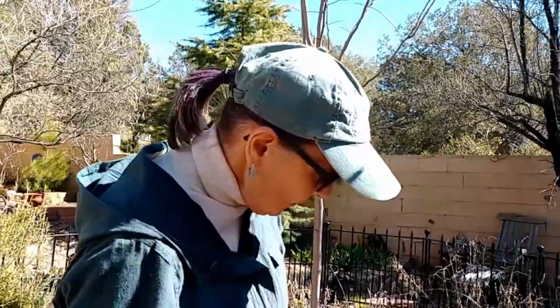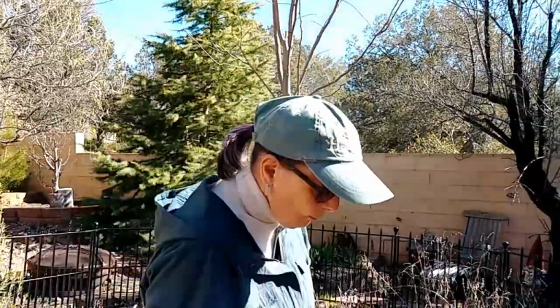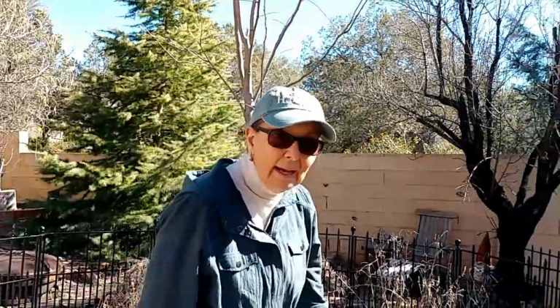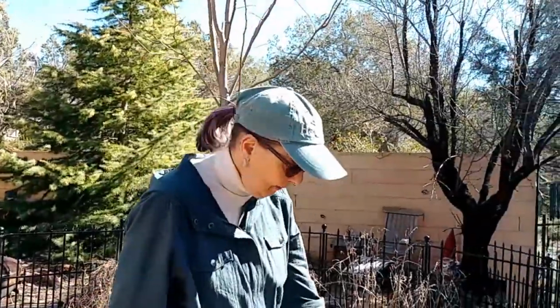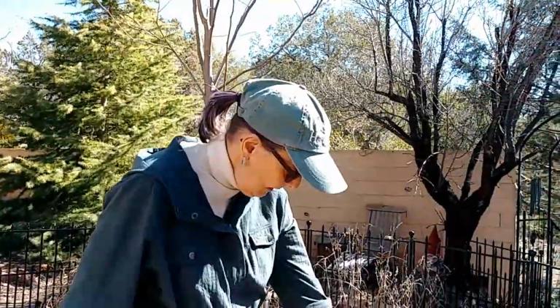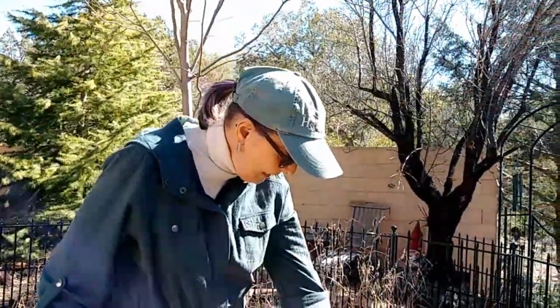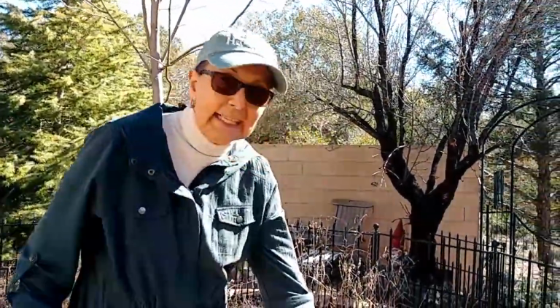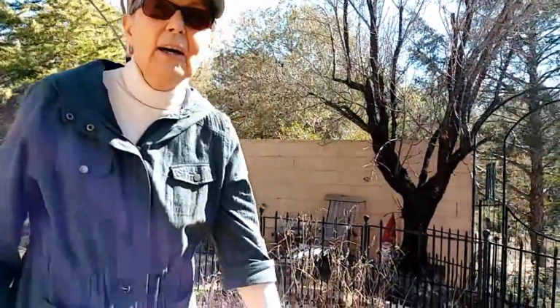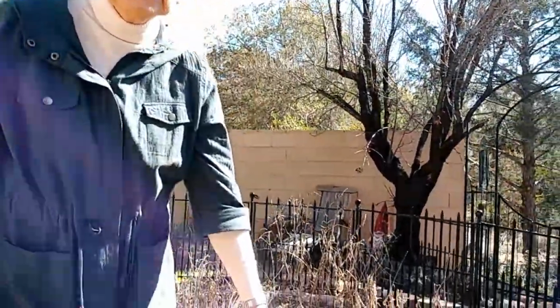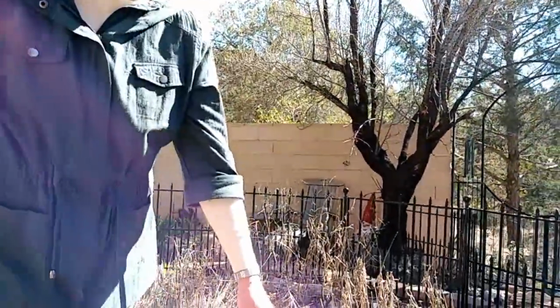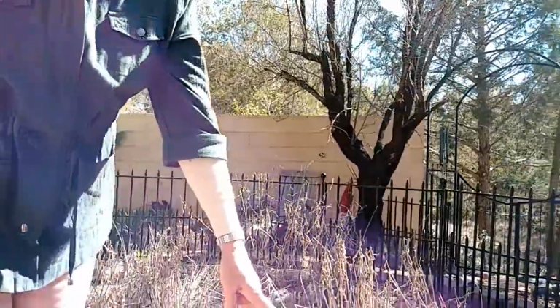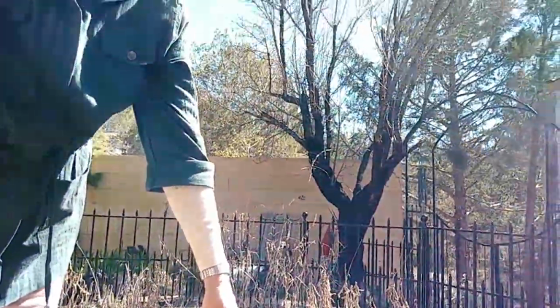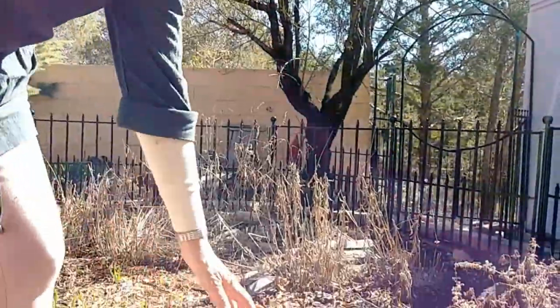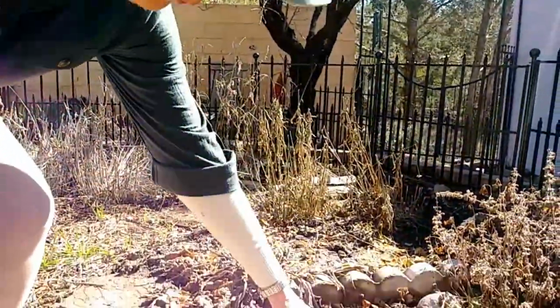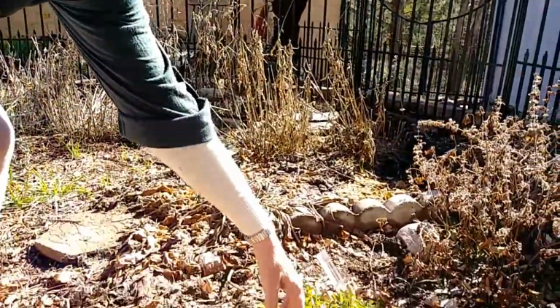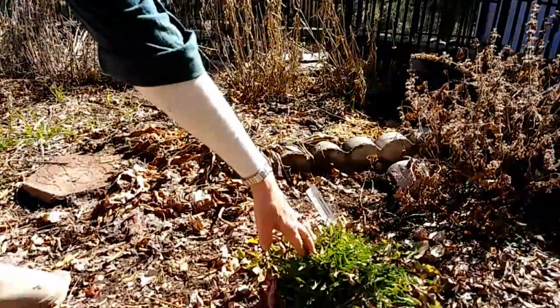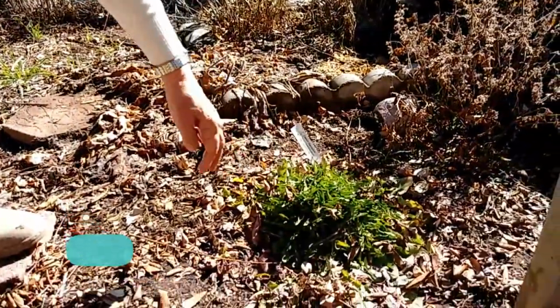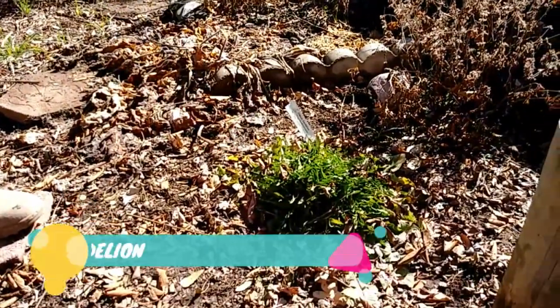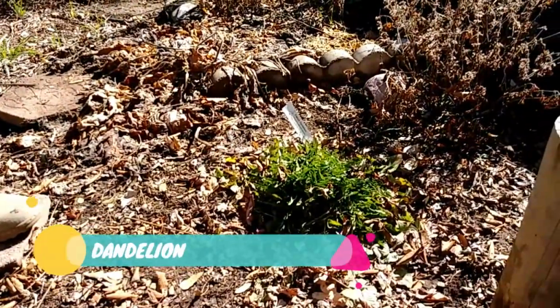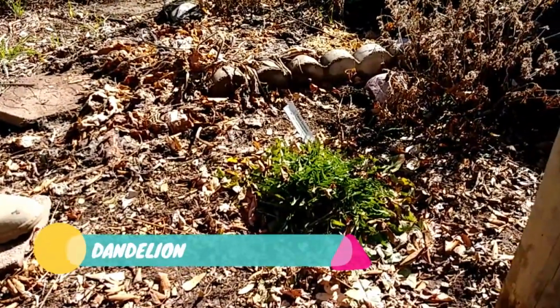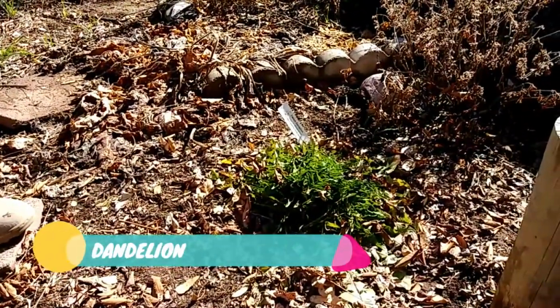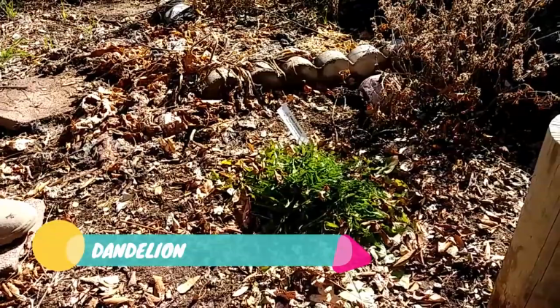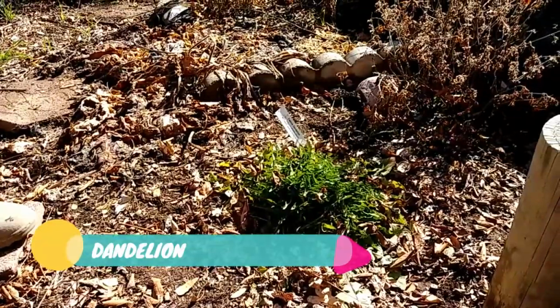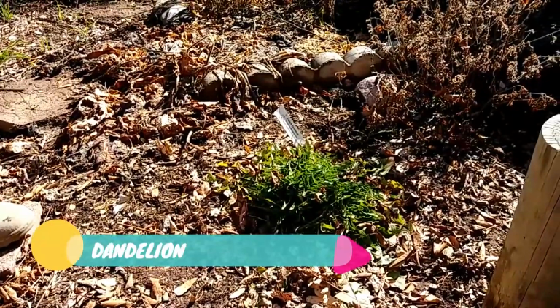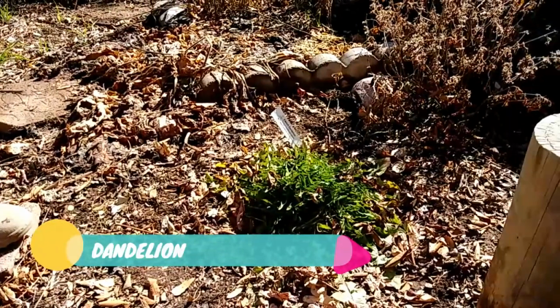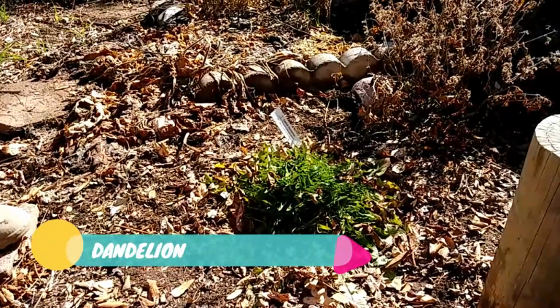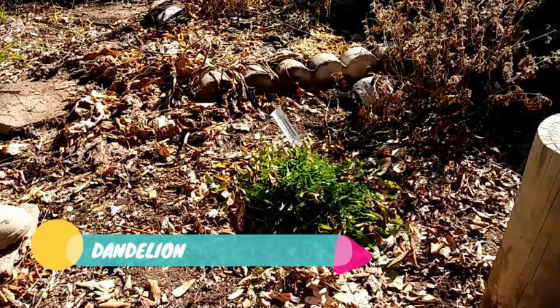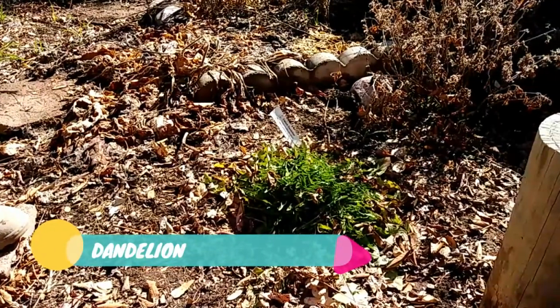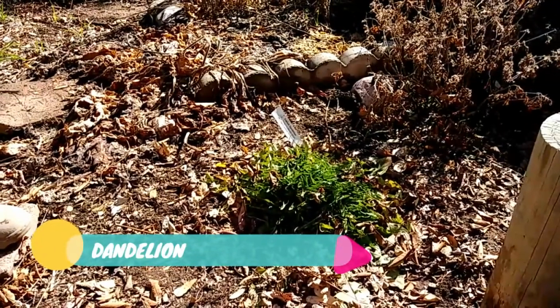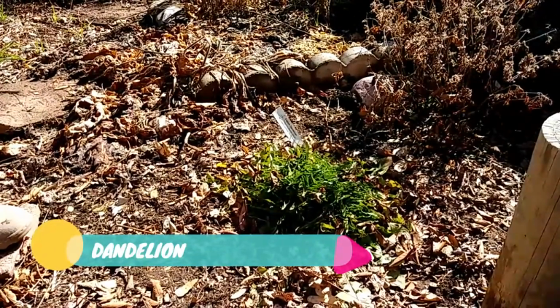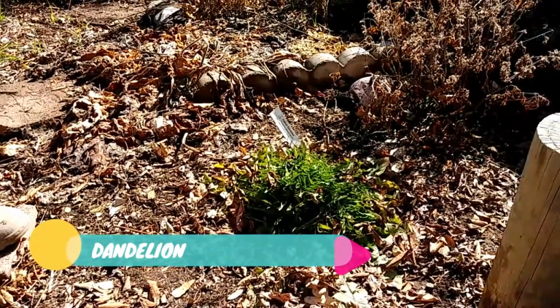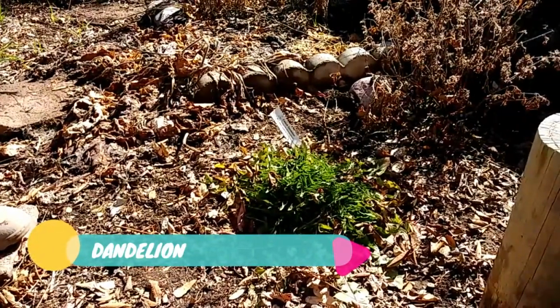Here we have a dandelion — hard to kill — and it's growing really nicely. I can even pick it in the wintertime and throw it into my salad. As you know, it's so highly nutritious.